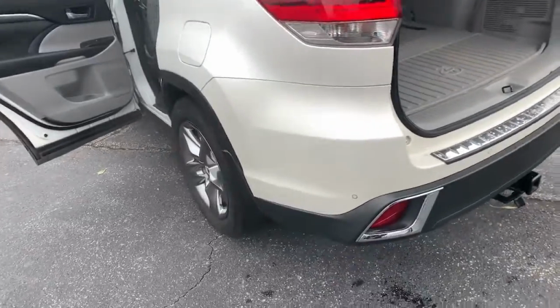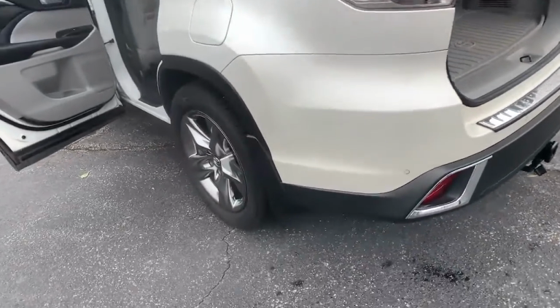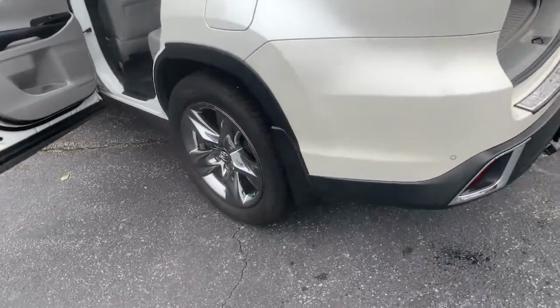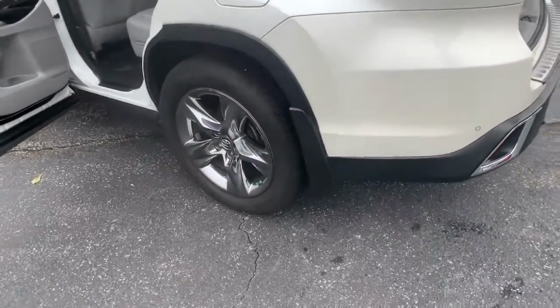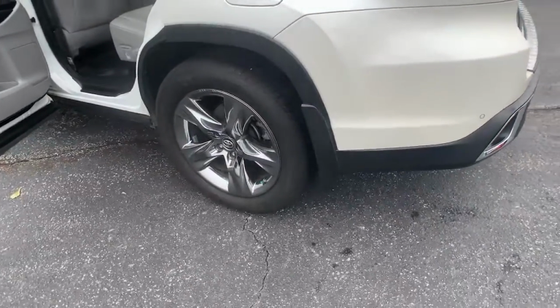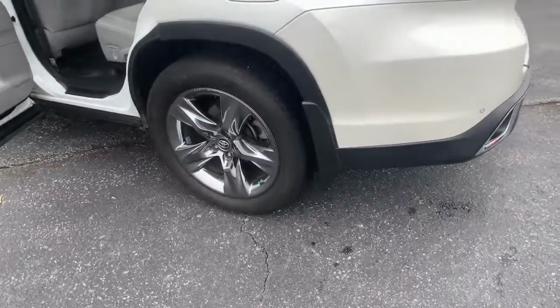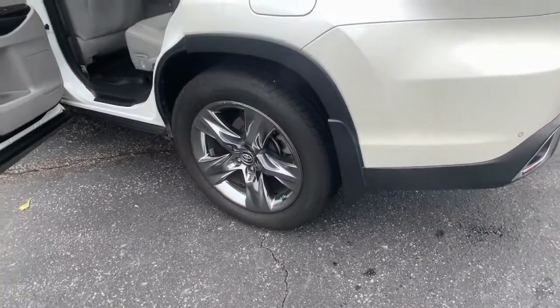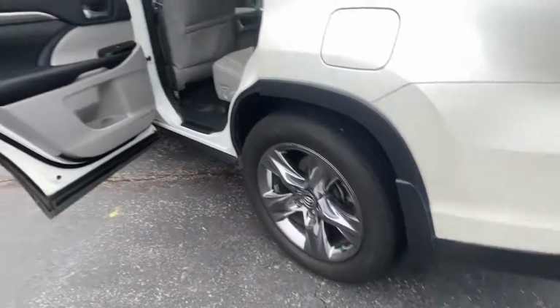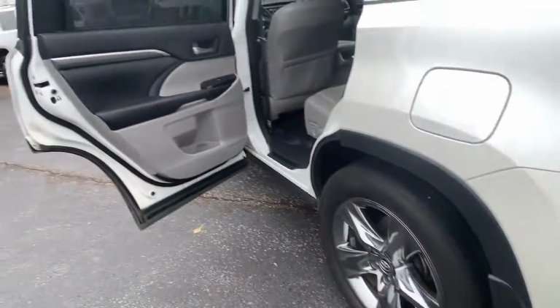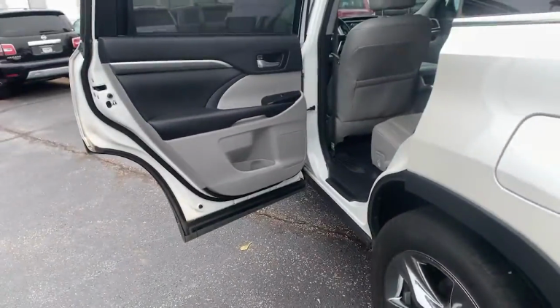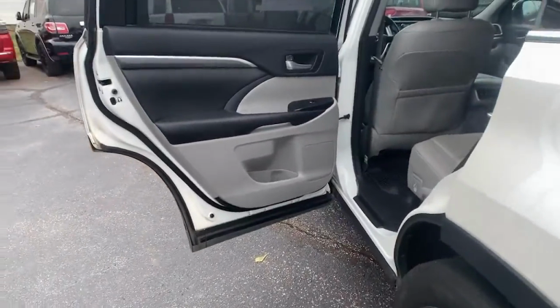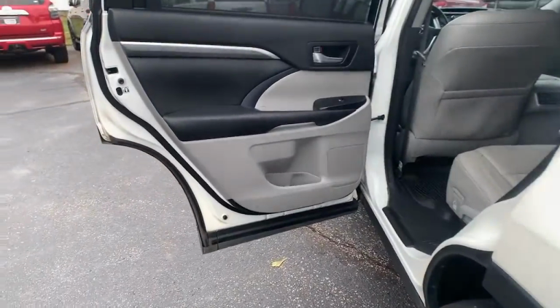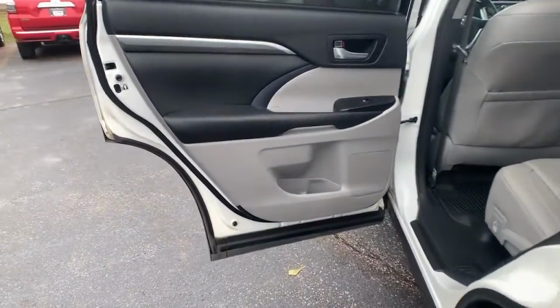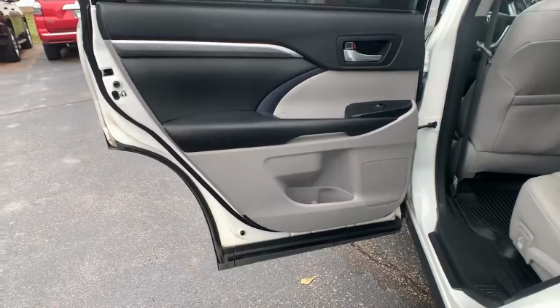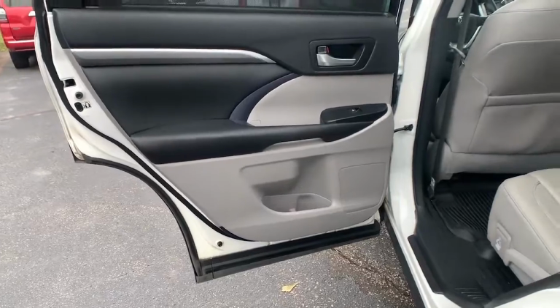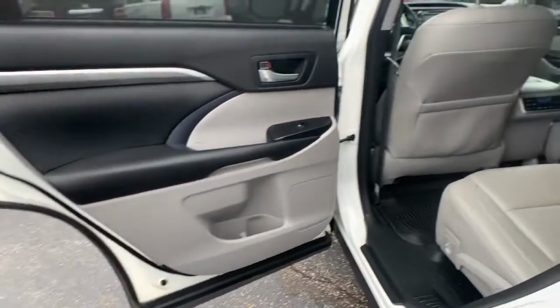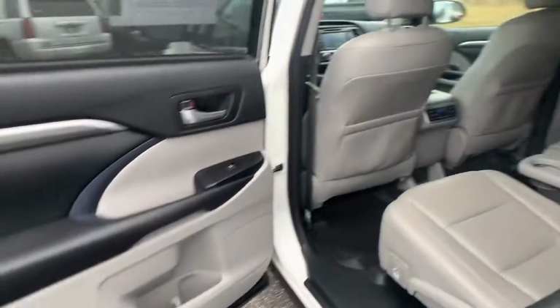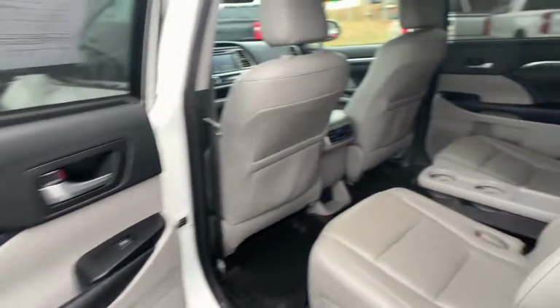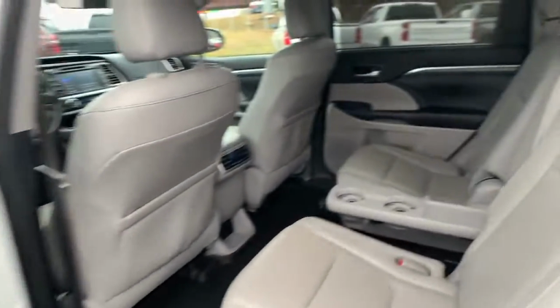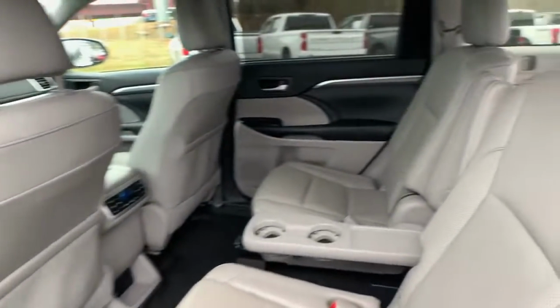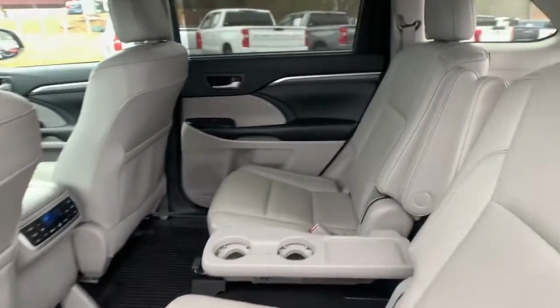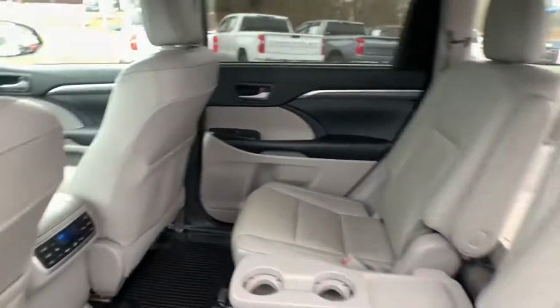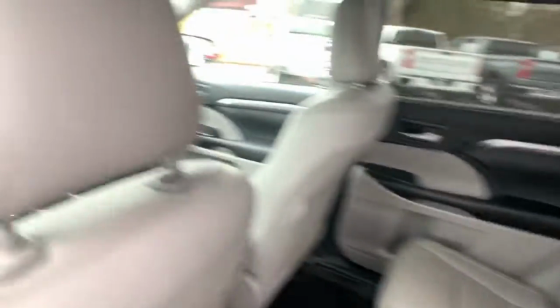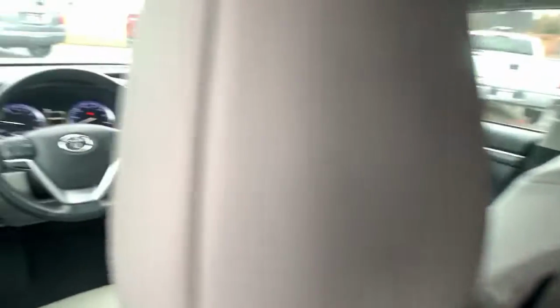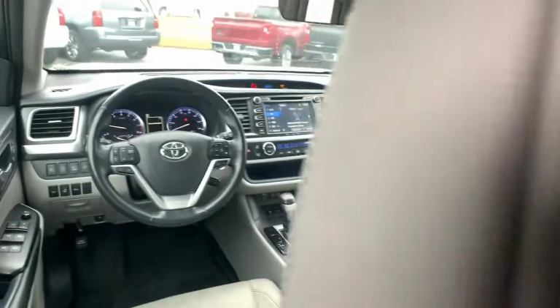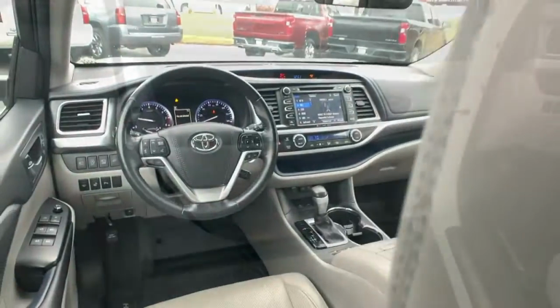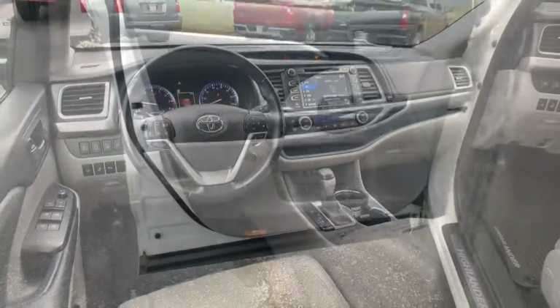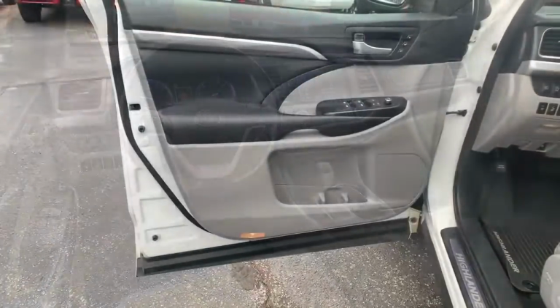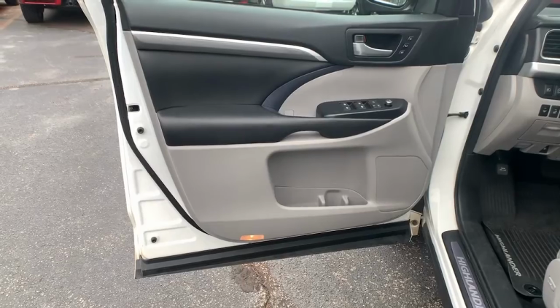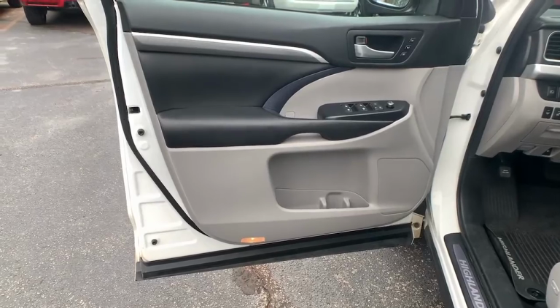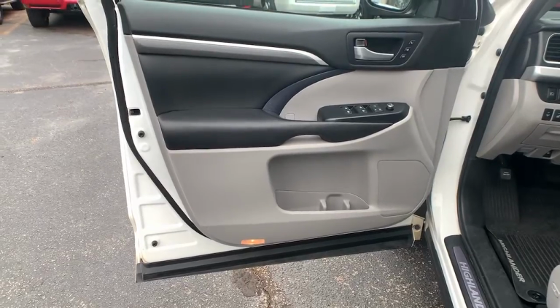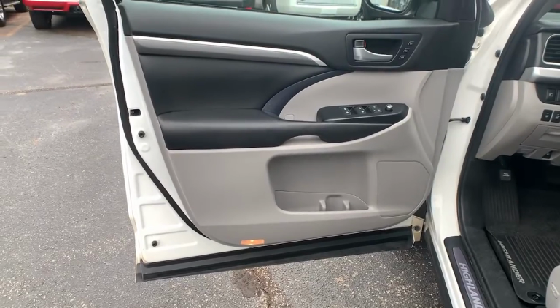Get ready to build some family memories. These are just some of the great options this vehicle comes with: panoramic roof, navigation system, power liftgate, electronic stability control.